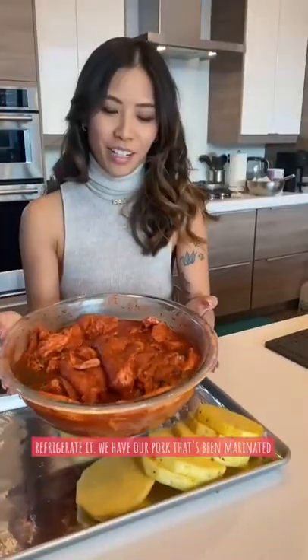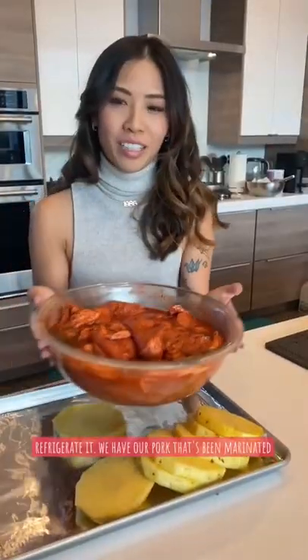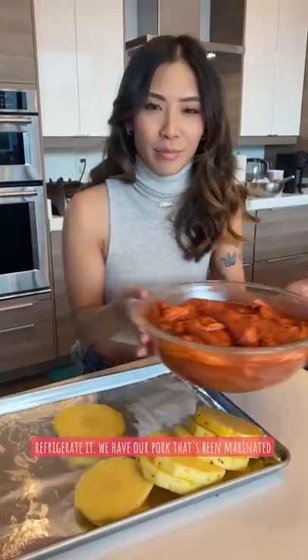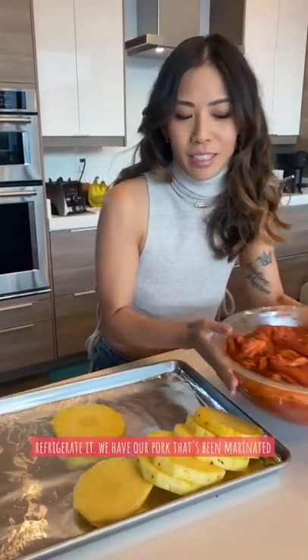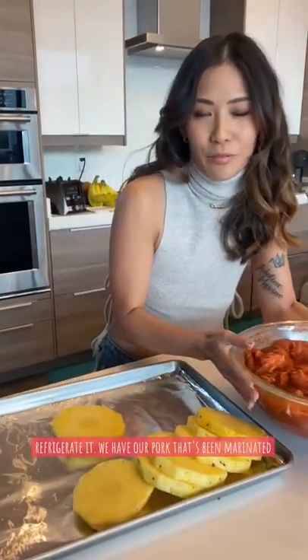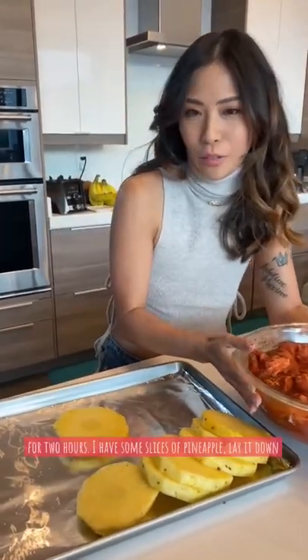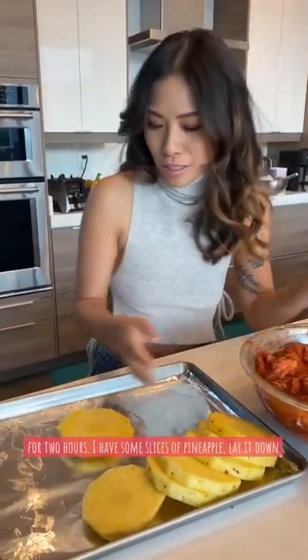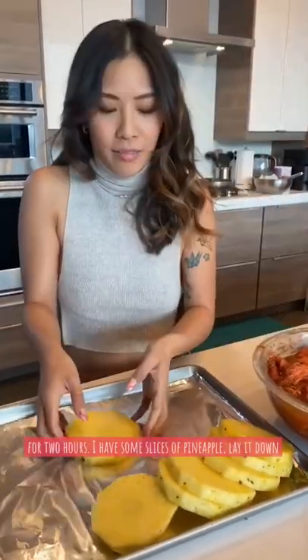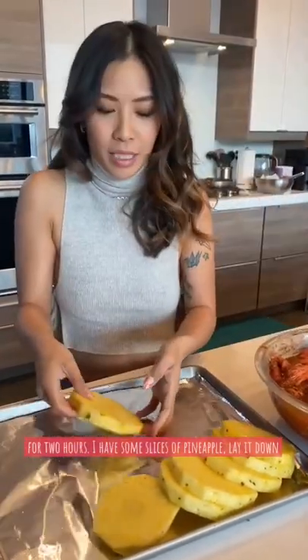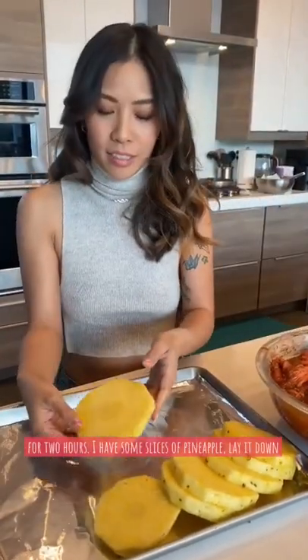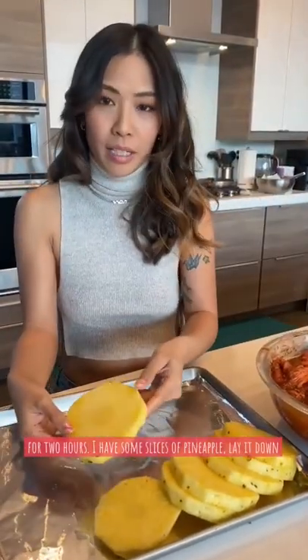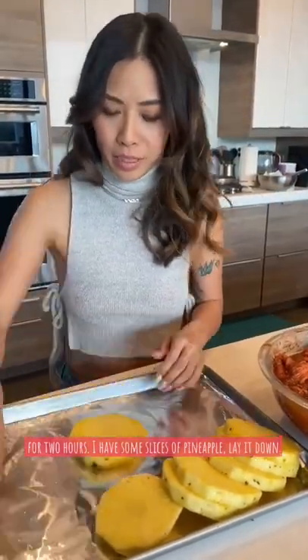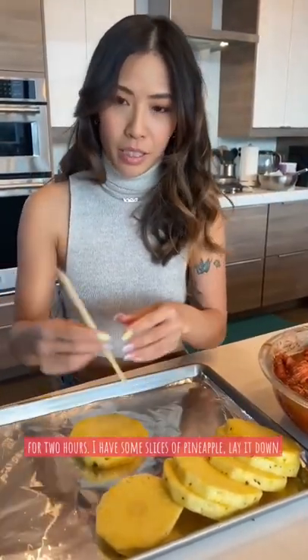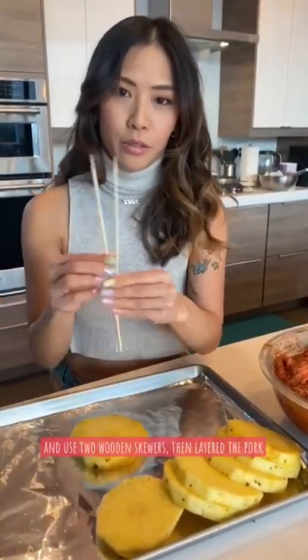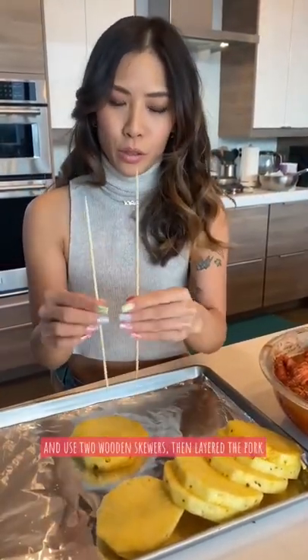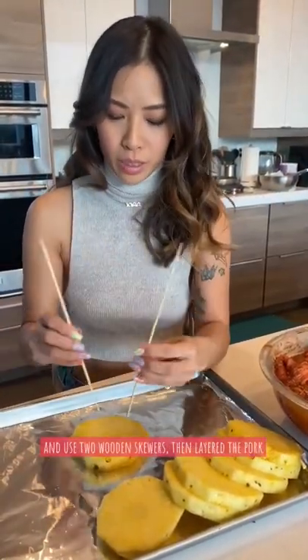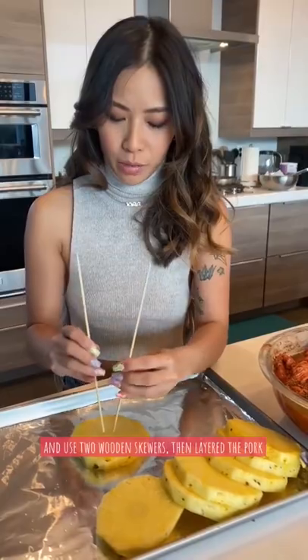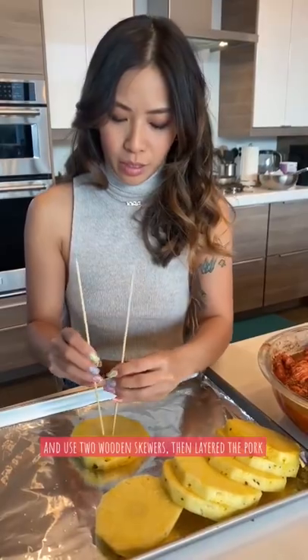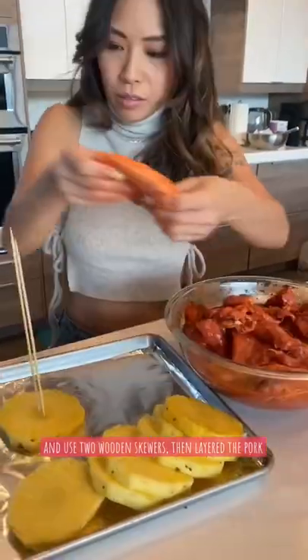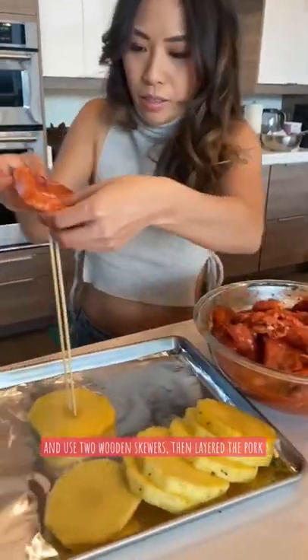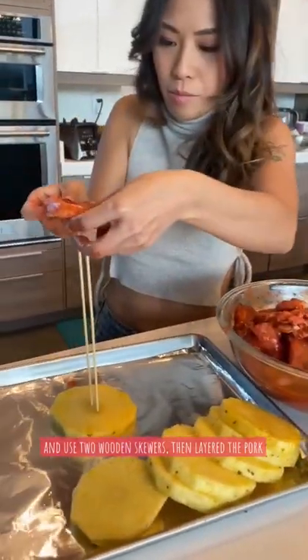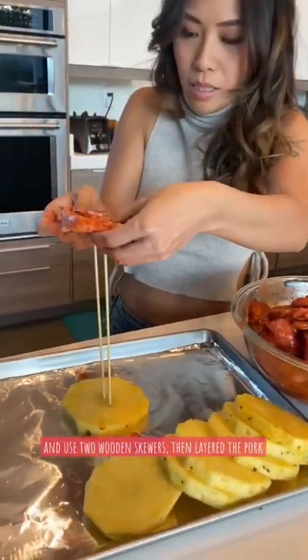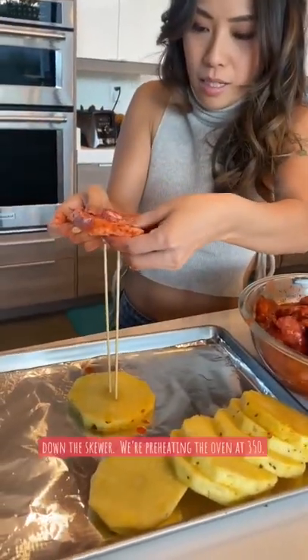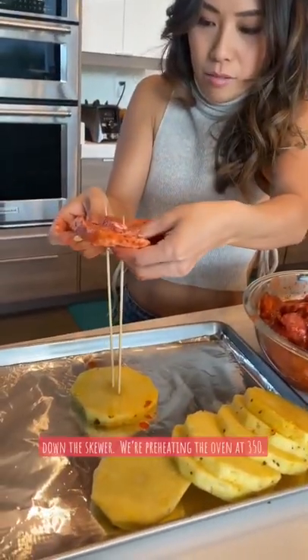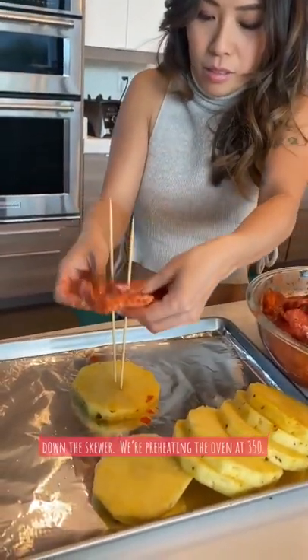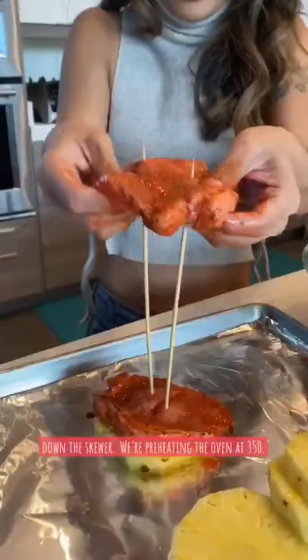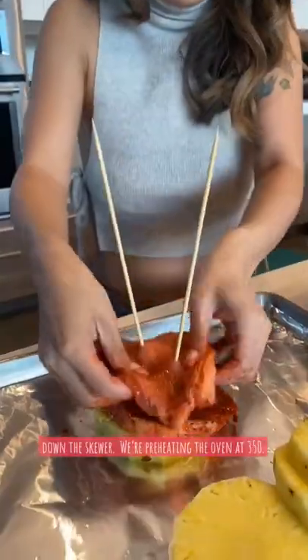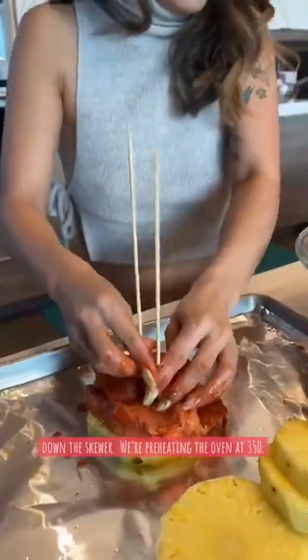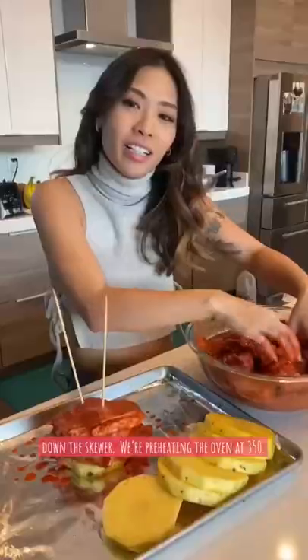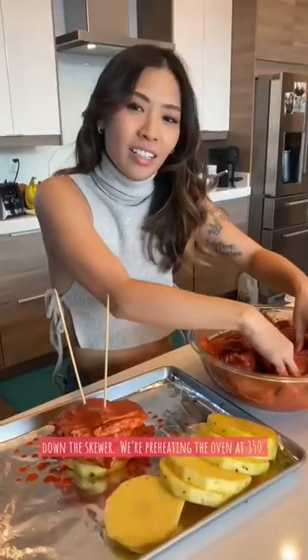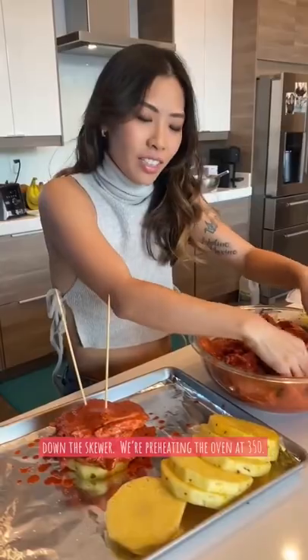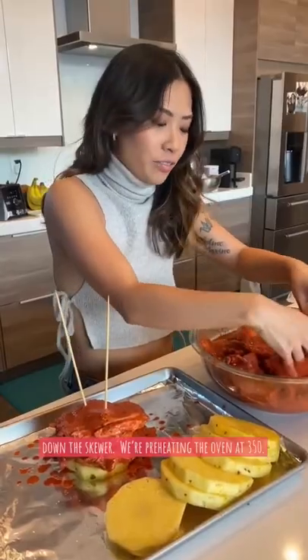We have our pork that's been marinated for two hours. Add some slices of pineapple and use two wooden skewers to layer the meat down the skewer. We're preheating the oven at 350.